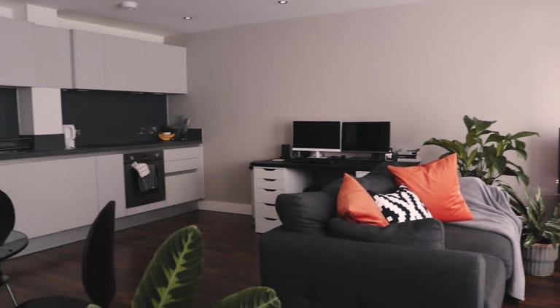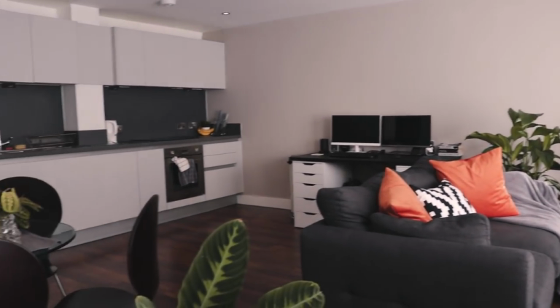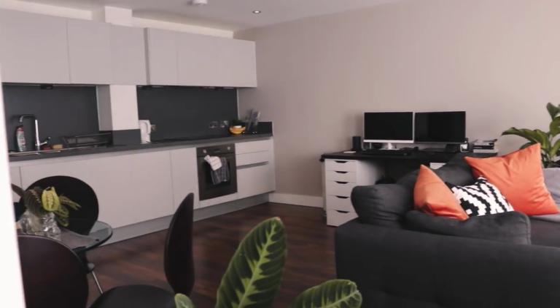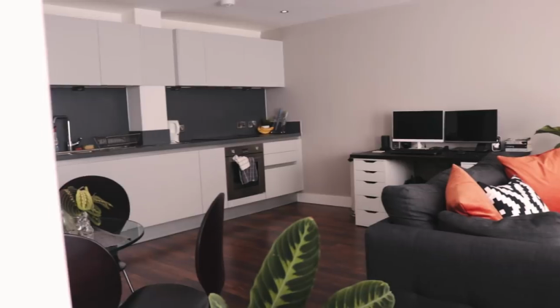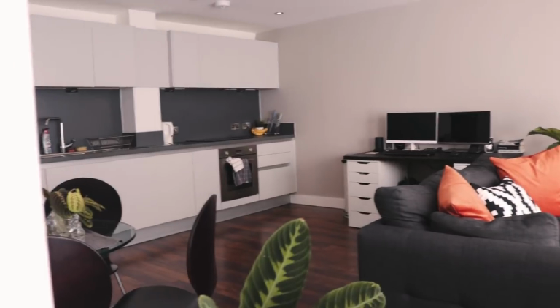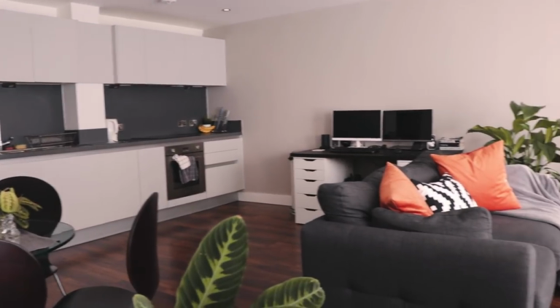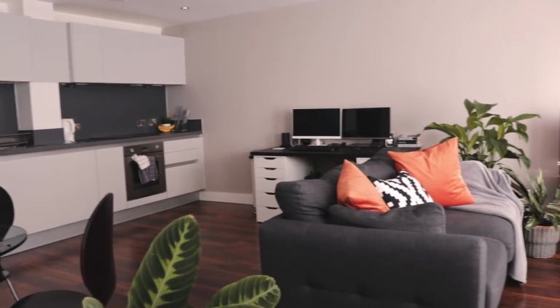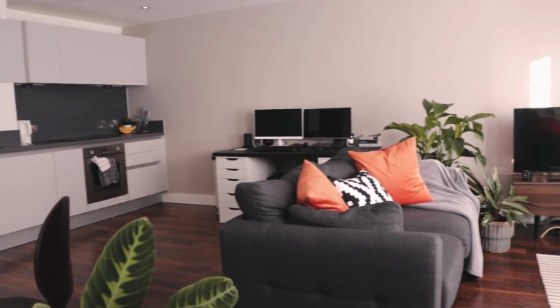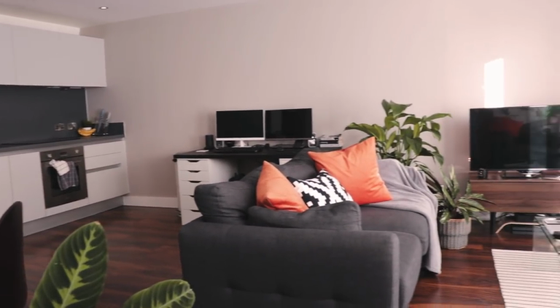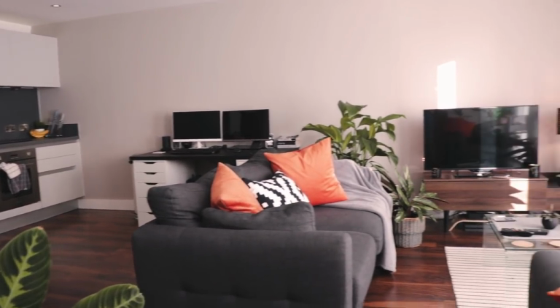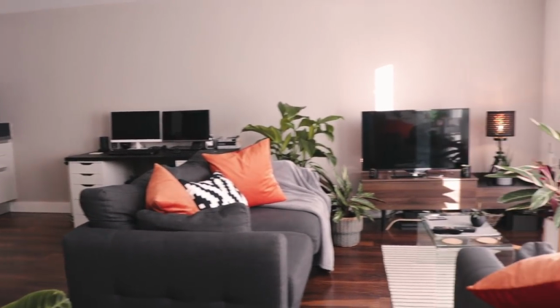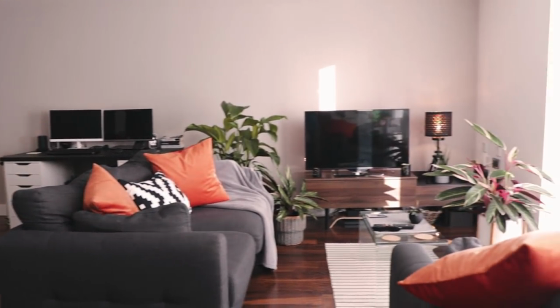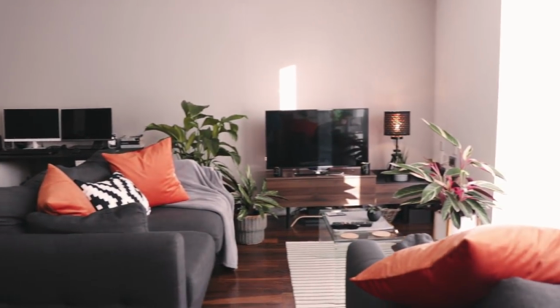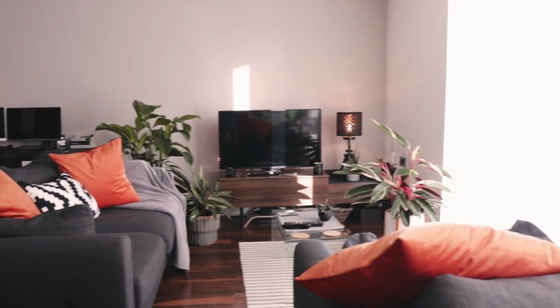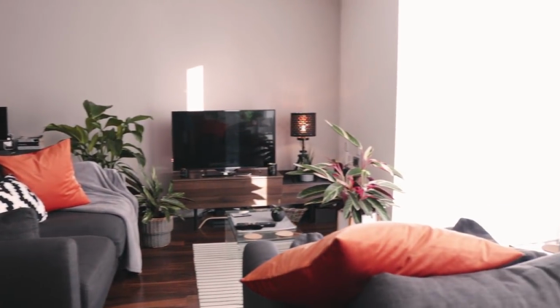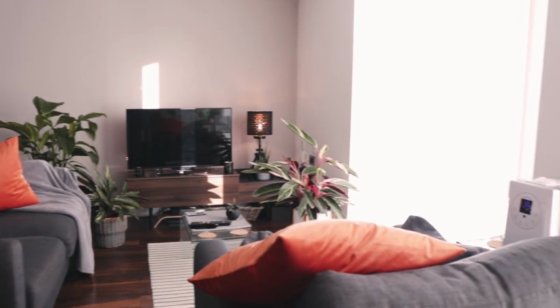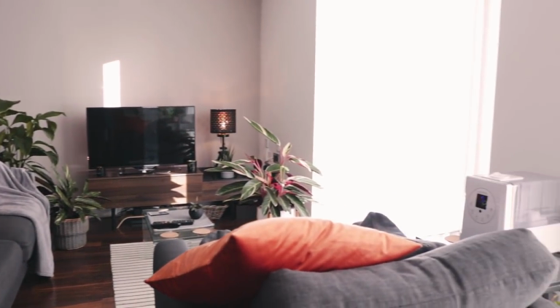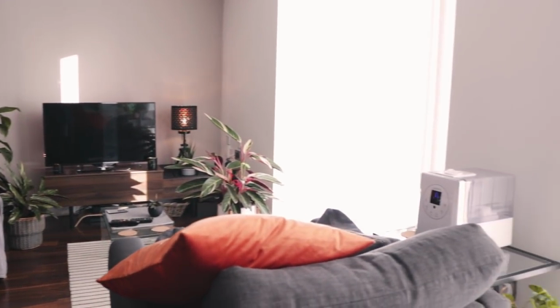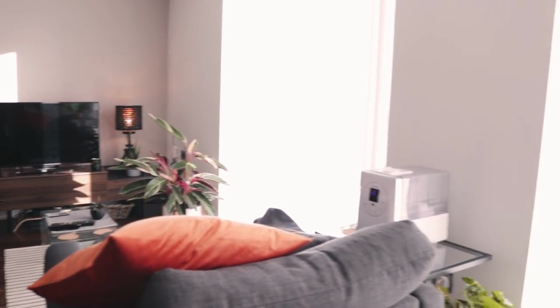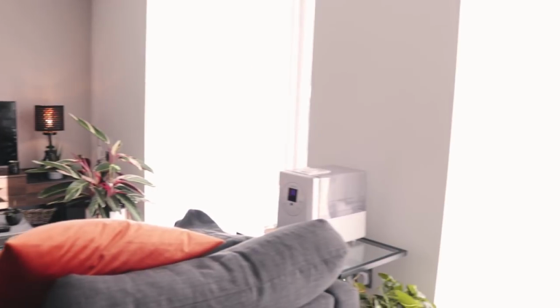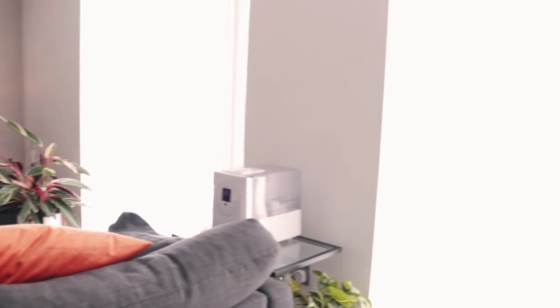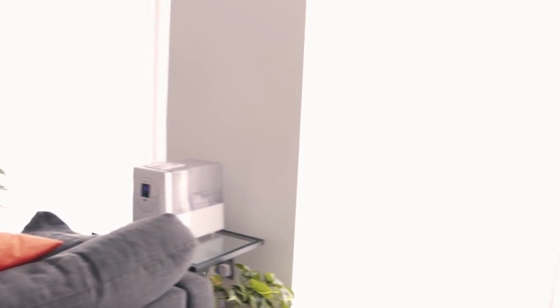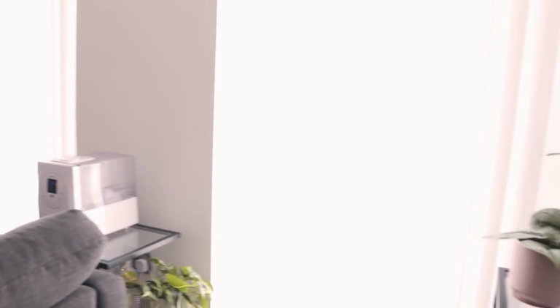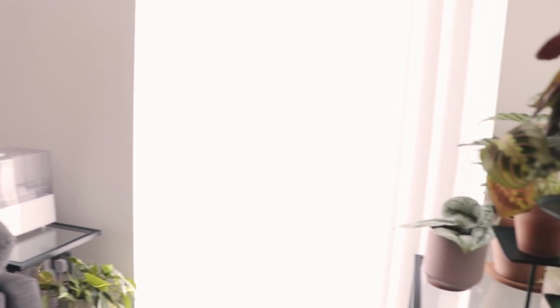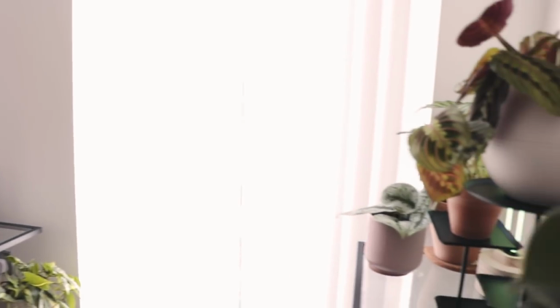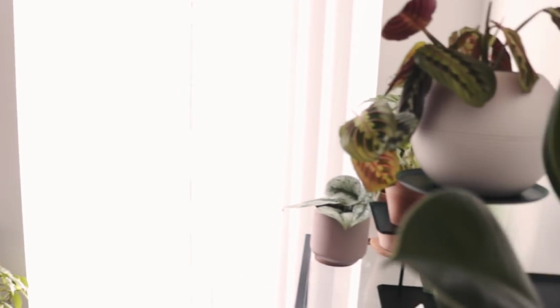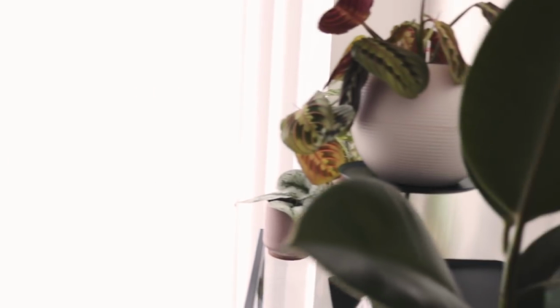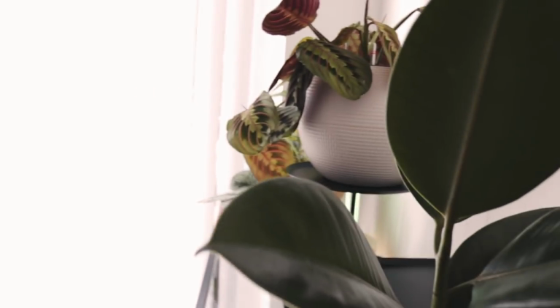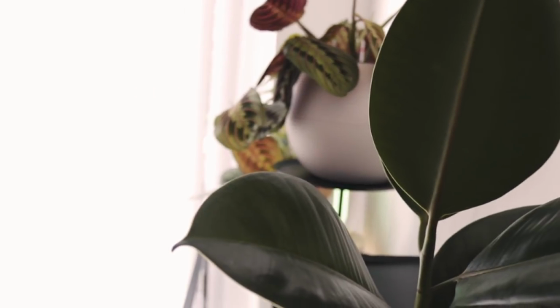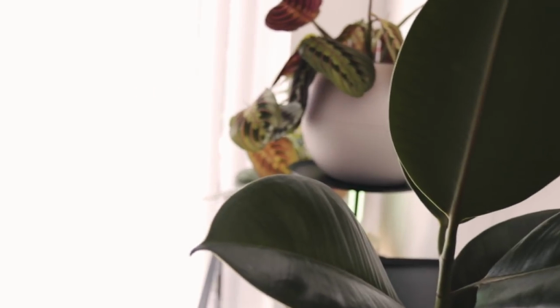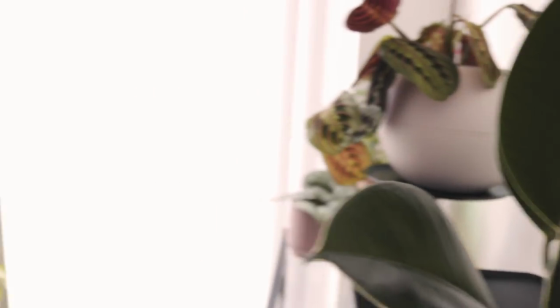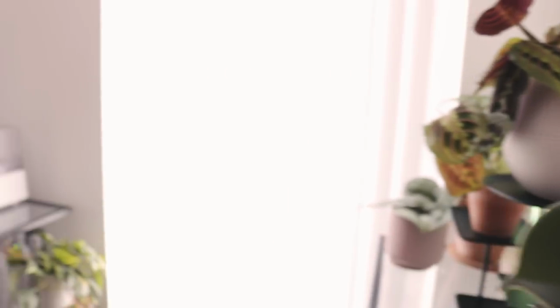I'll just give you a quick pan of my living room. Some things have changed.